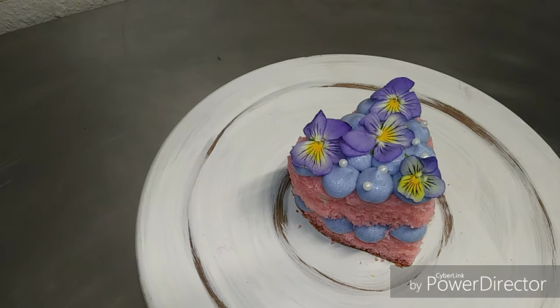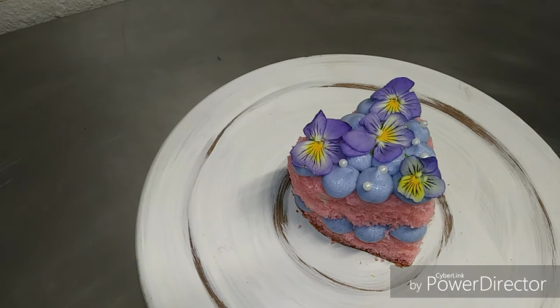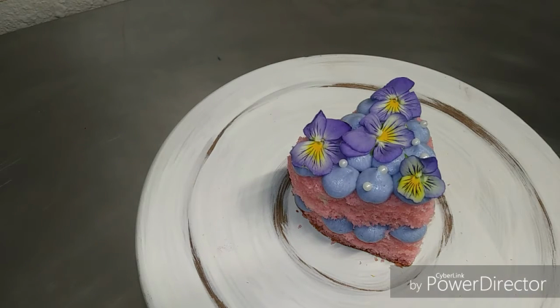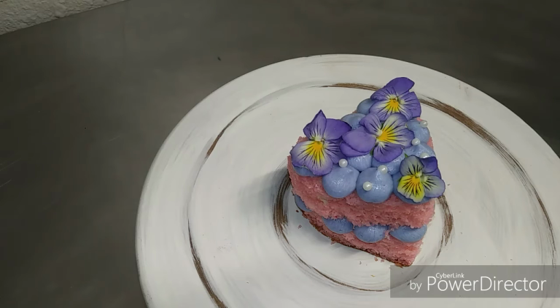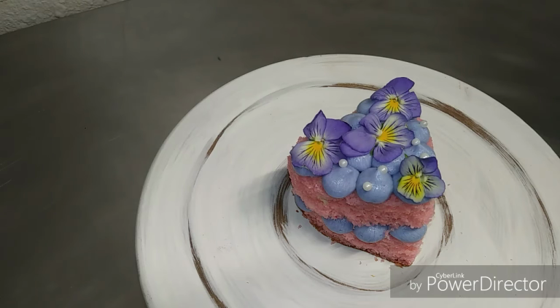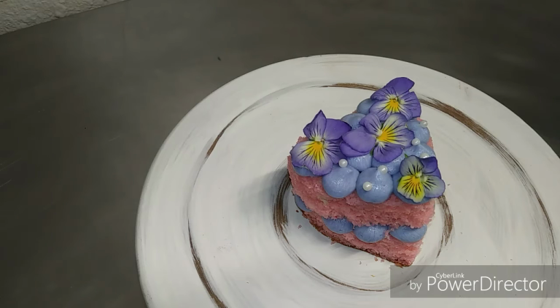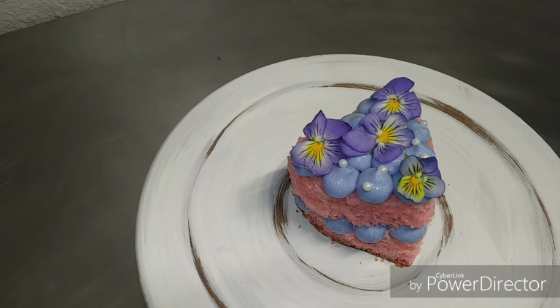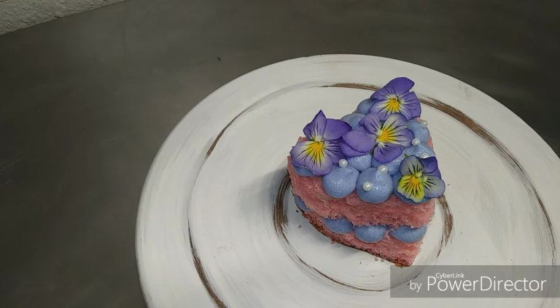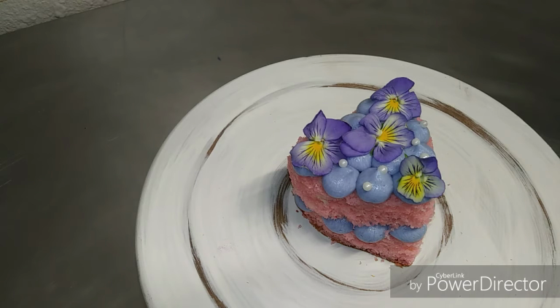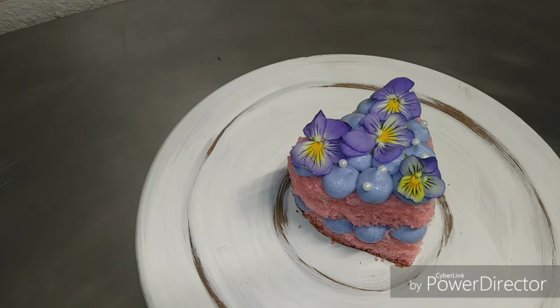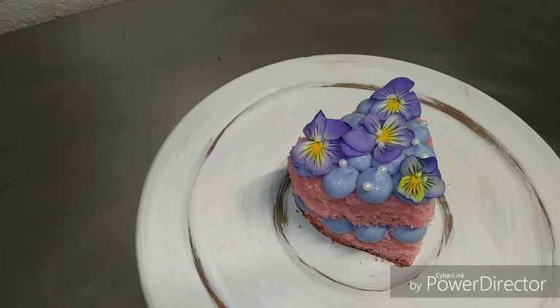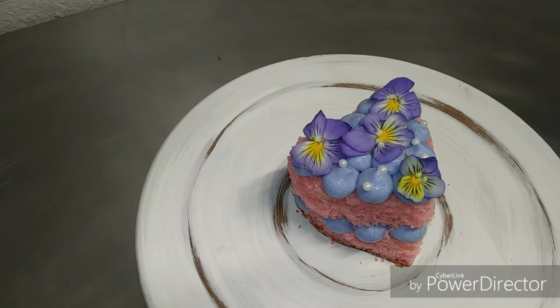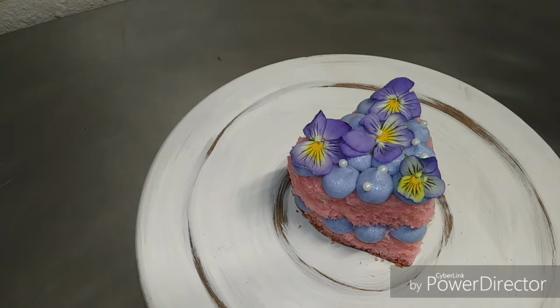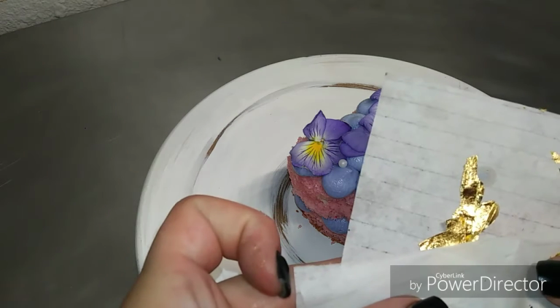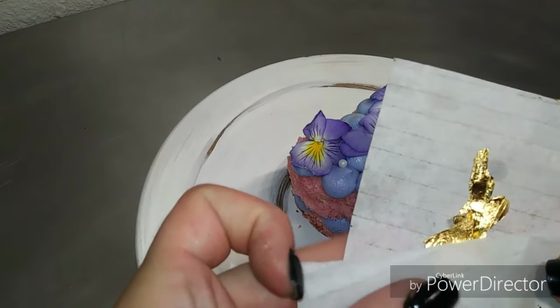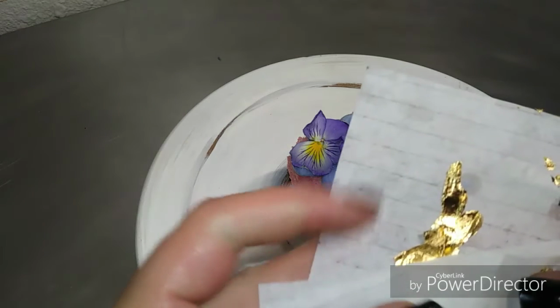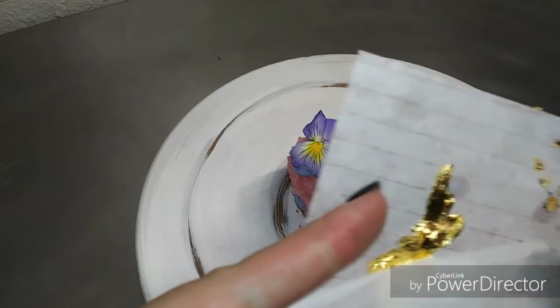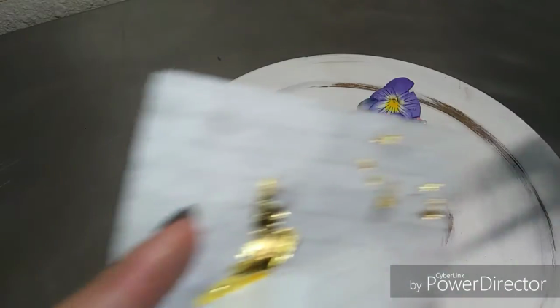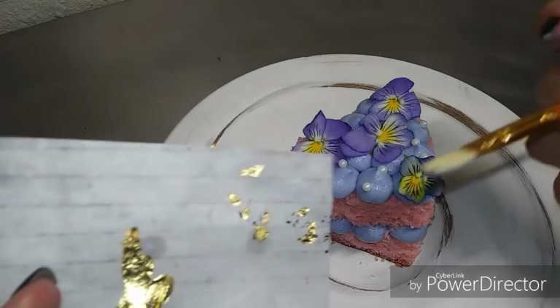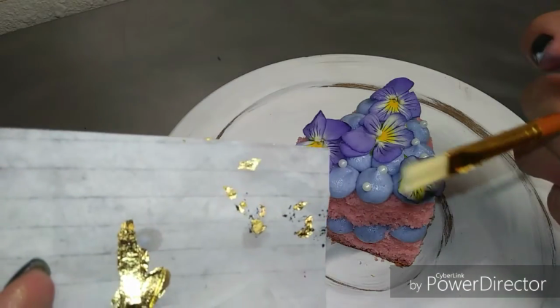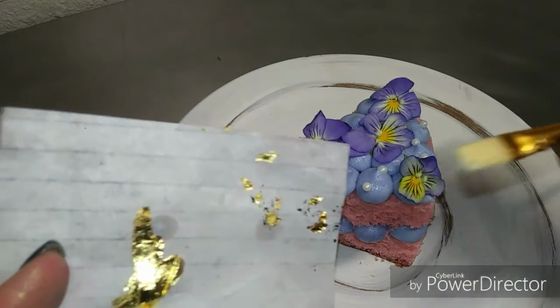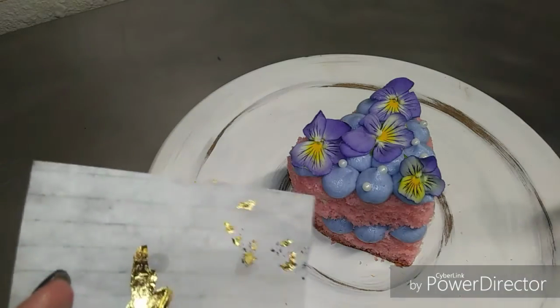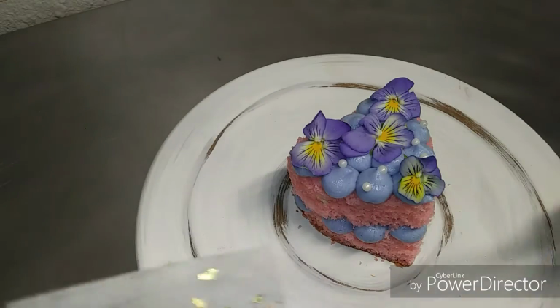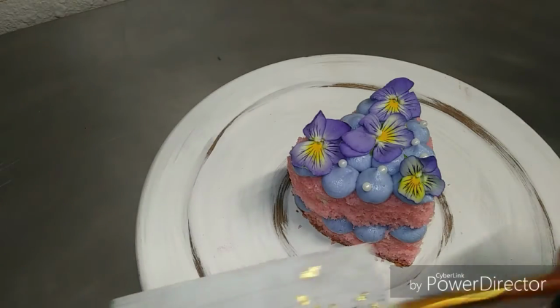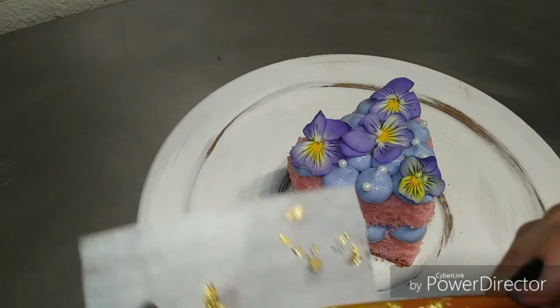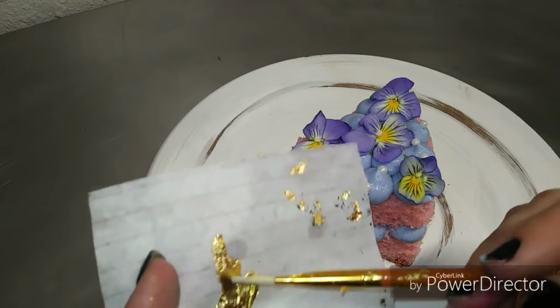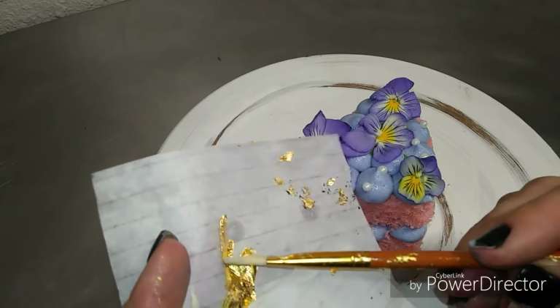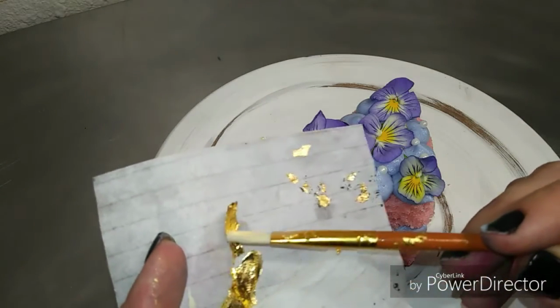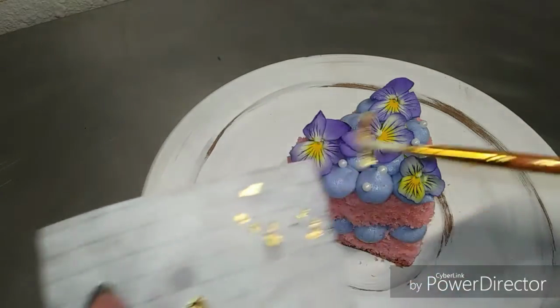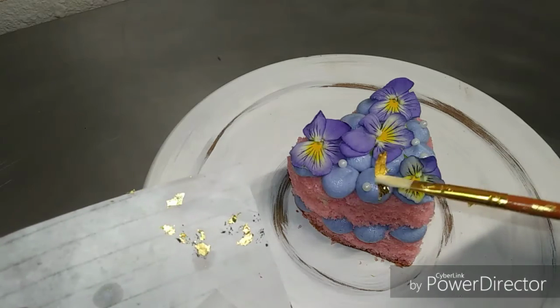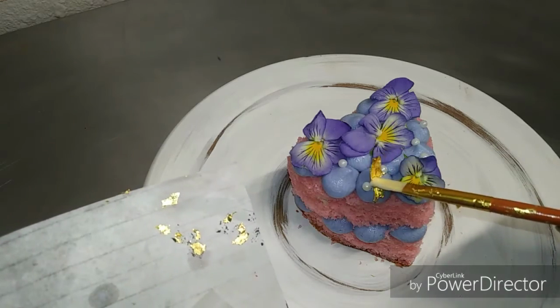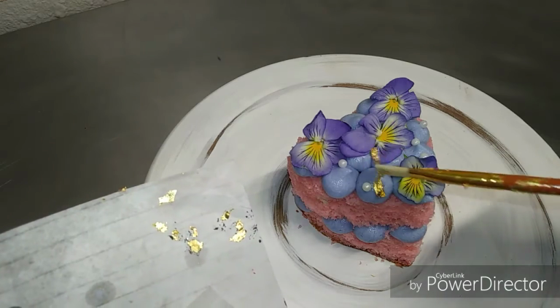While your buttercream is moist, before it crusts up, it's a good idea to add your toppers and sprinkles. I used pearl candies. If you wait for your buttercream to crust up, your pearls and your sprinkles won't stick to it — they'll just kind of roll off the tops.